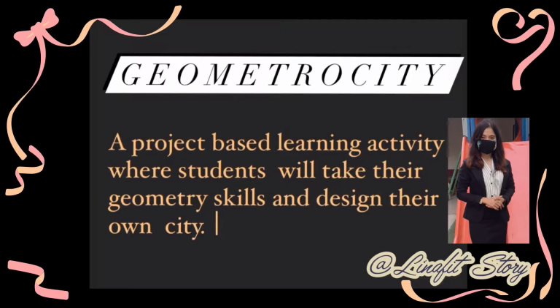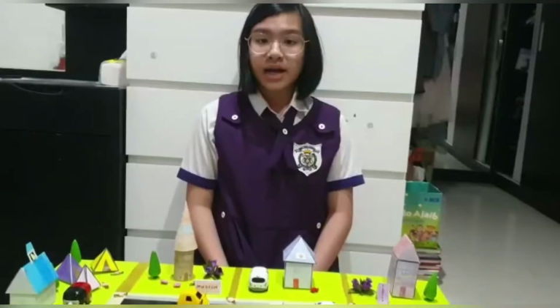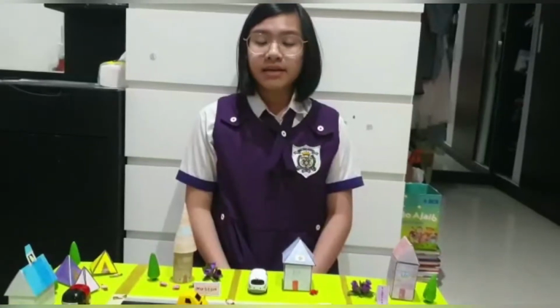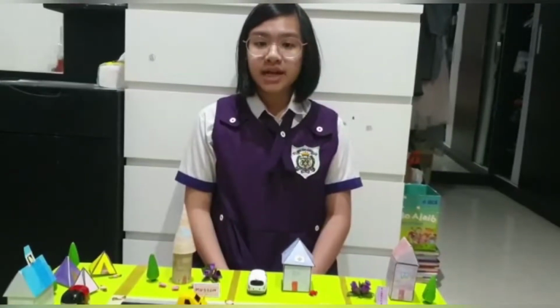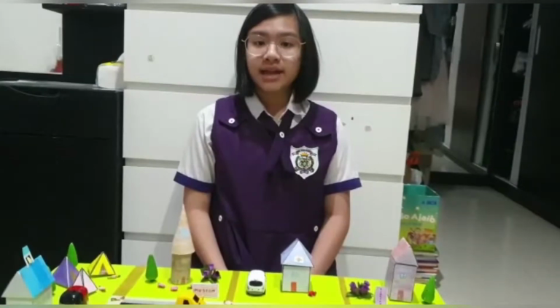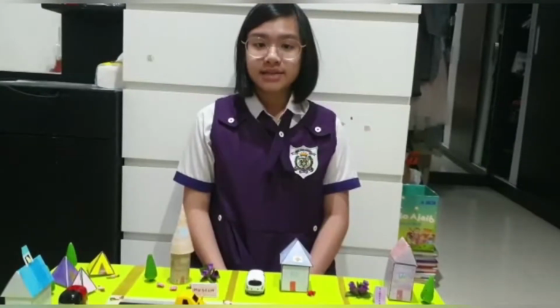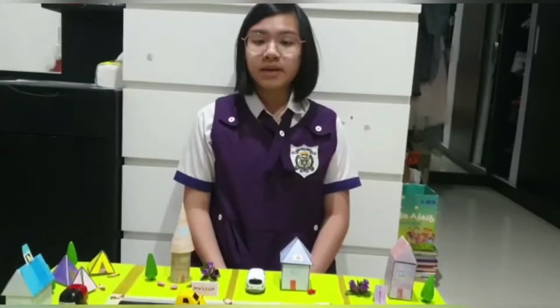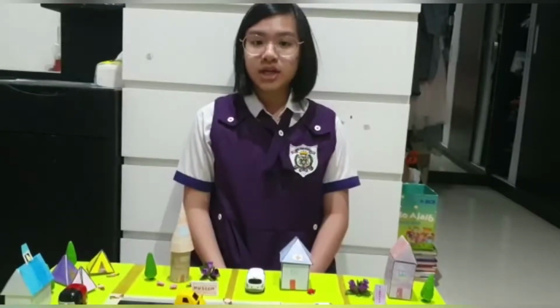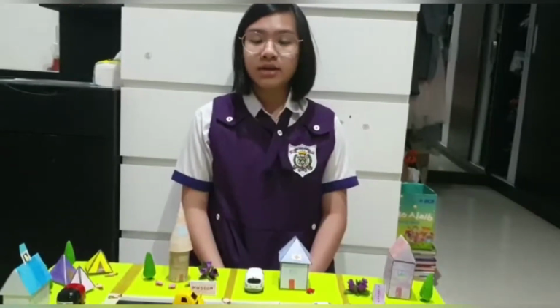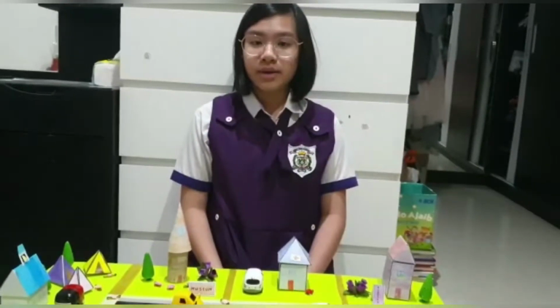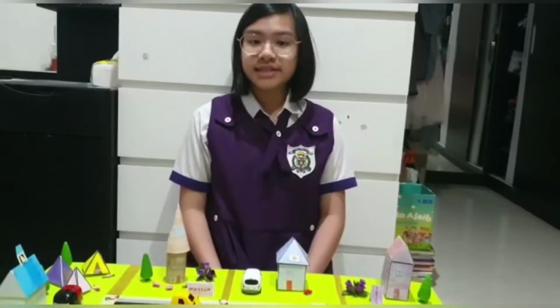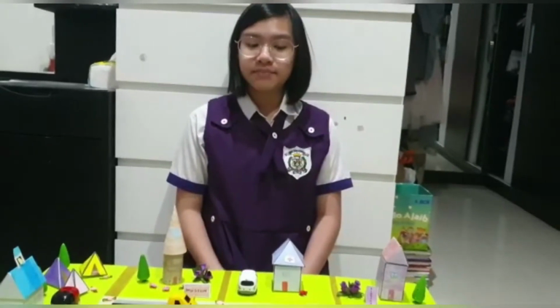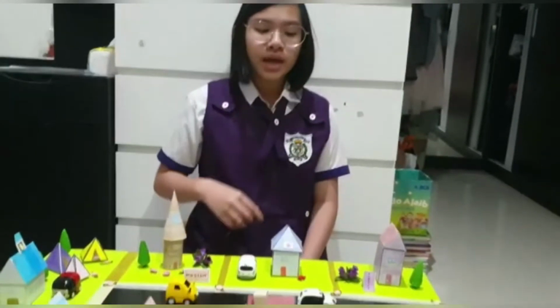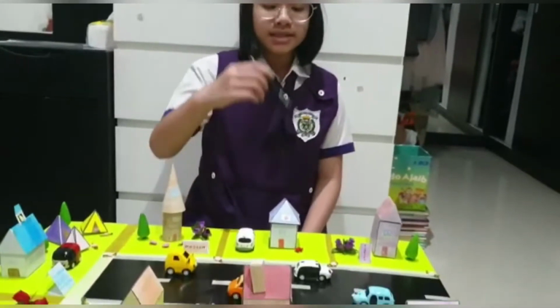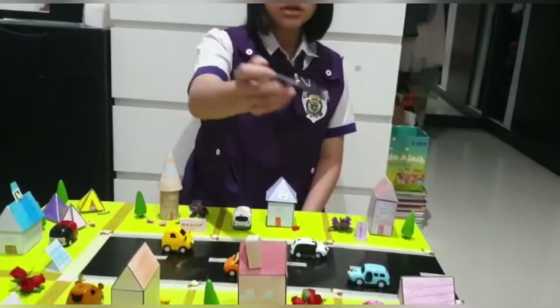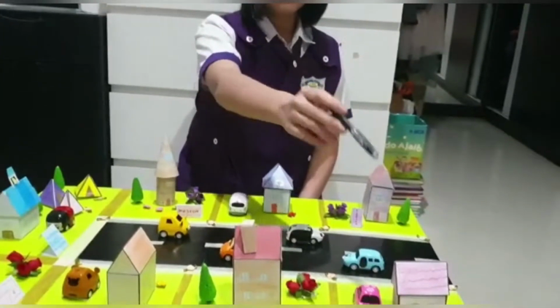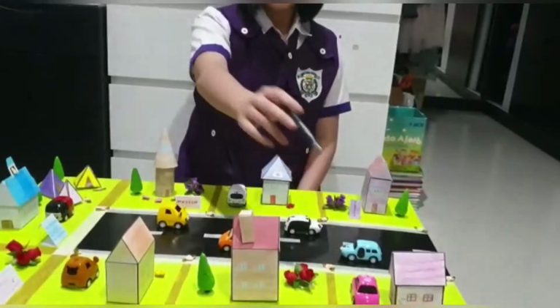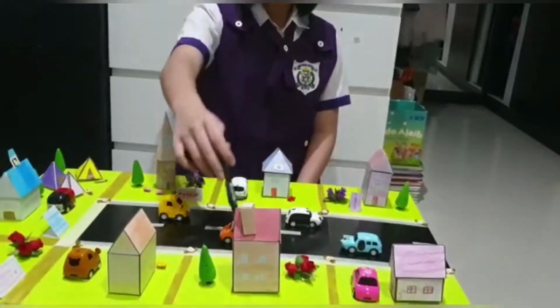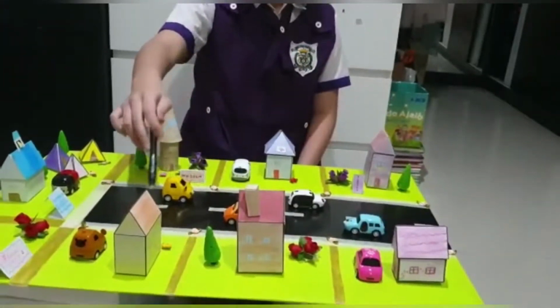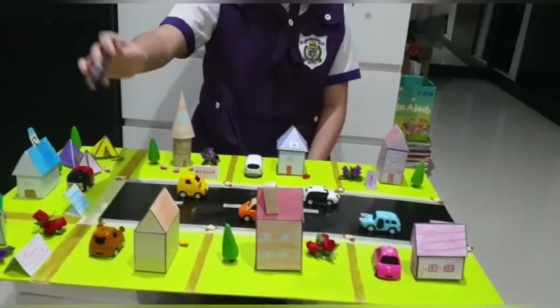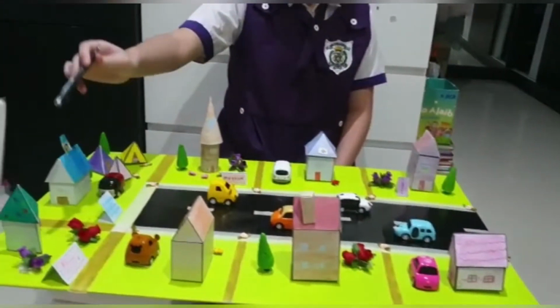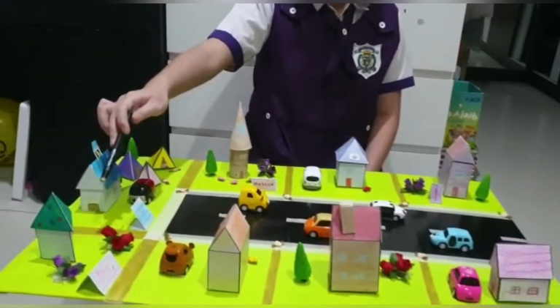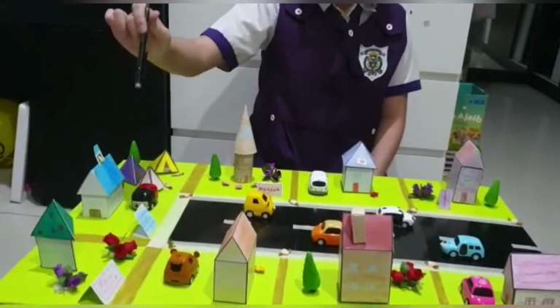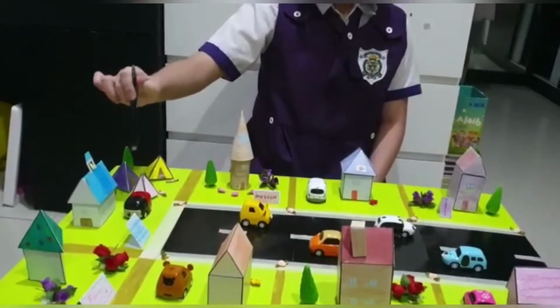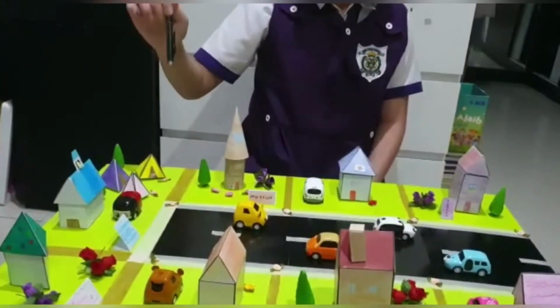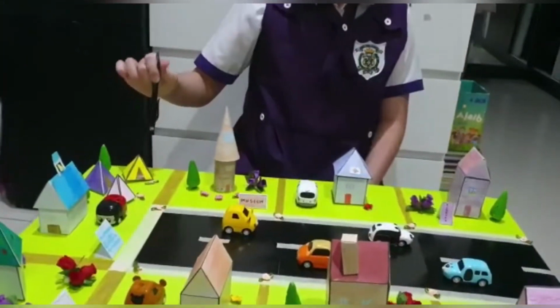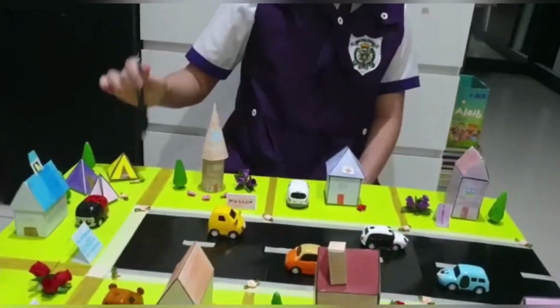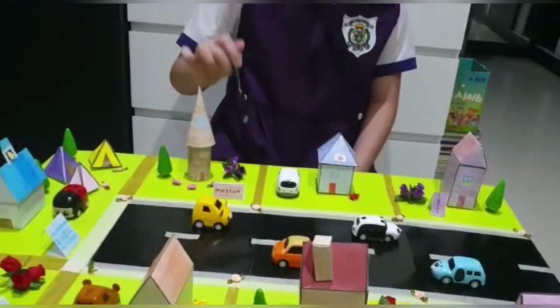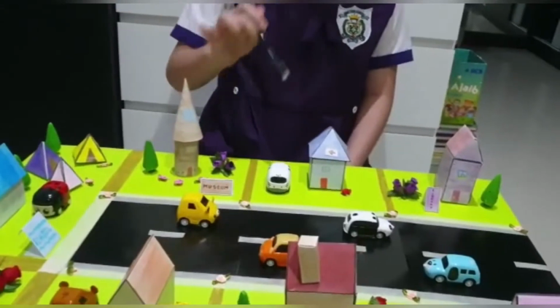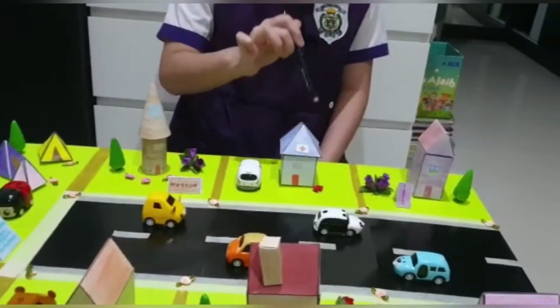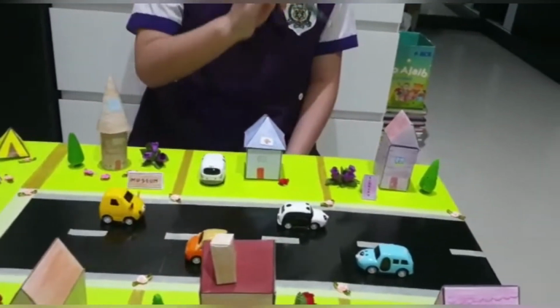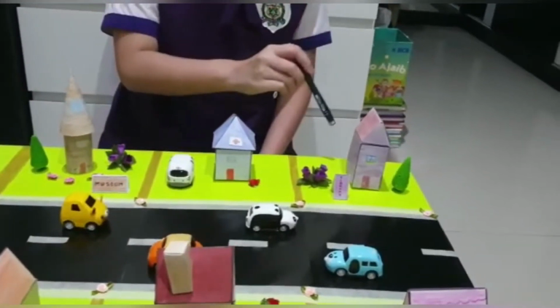Hi, my name is Shannon and this is my project about the Geometrical City. My city consists of houses, a flower shop, school, camping area, museum, hospital, and a library.